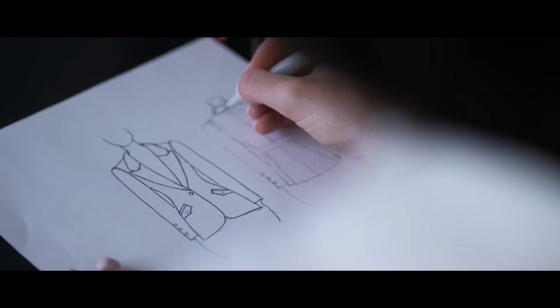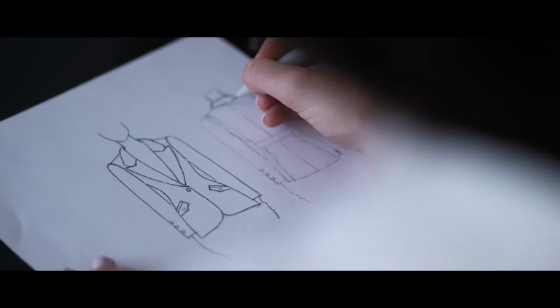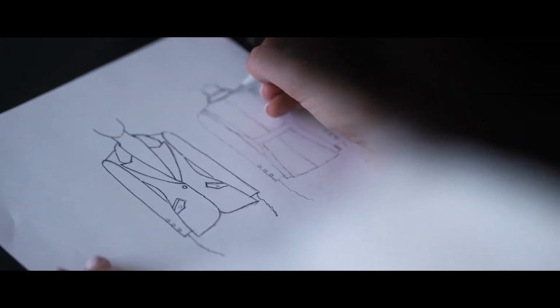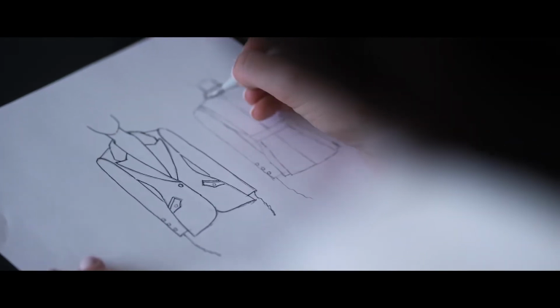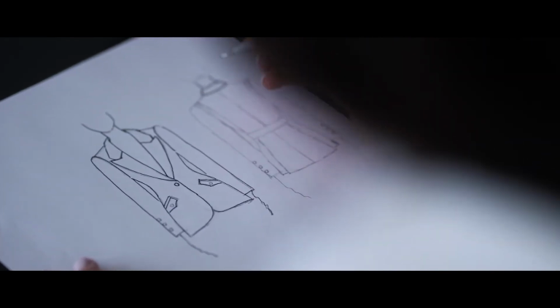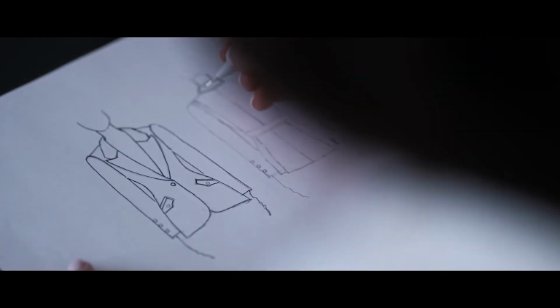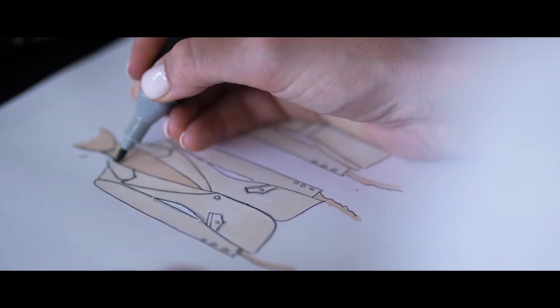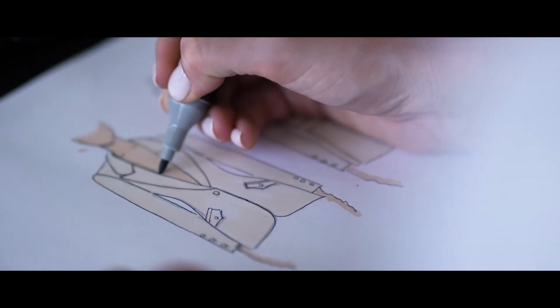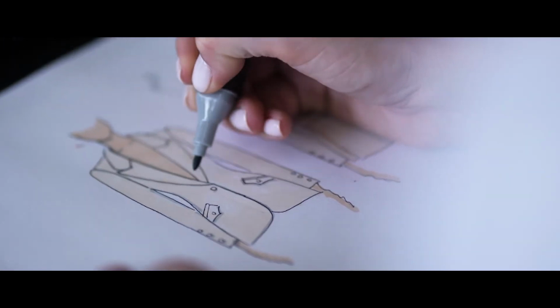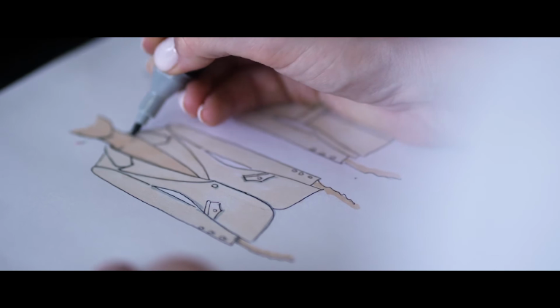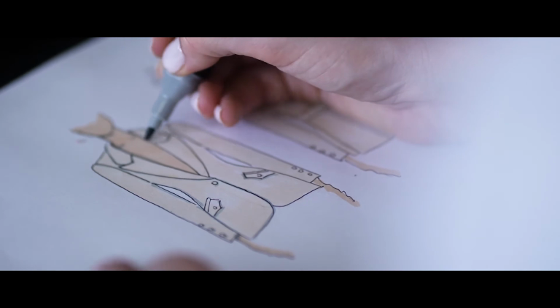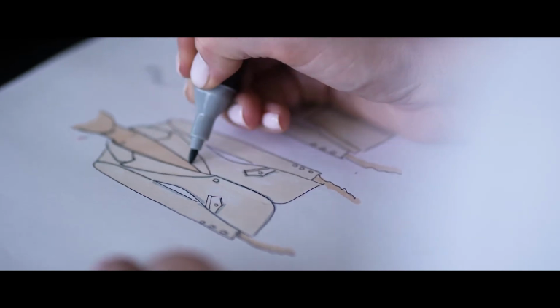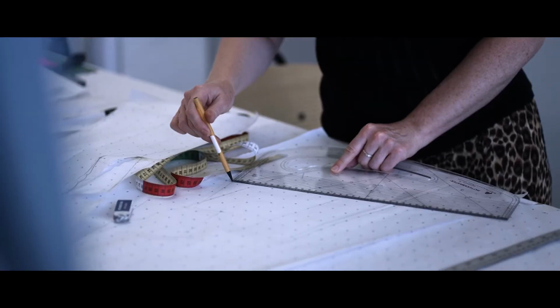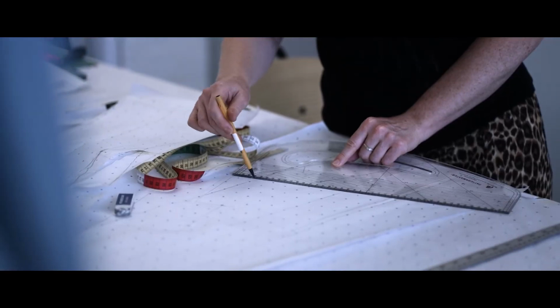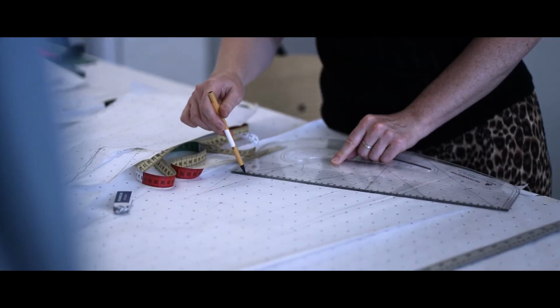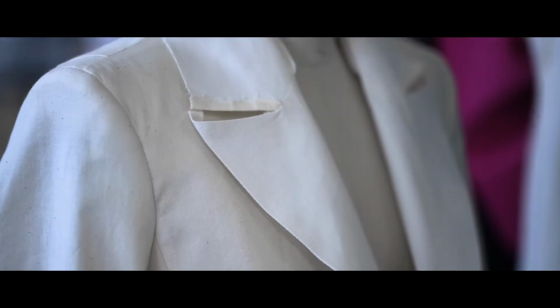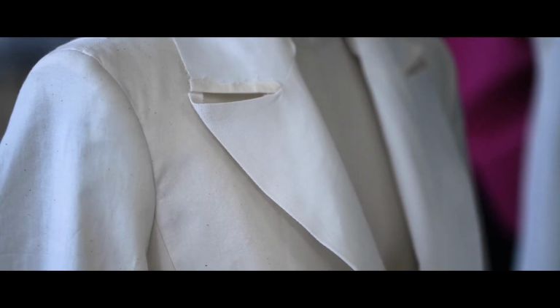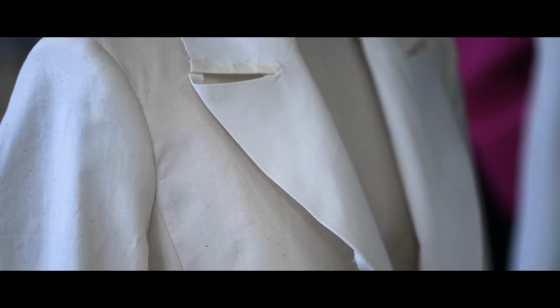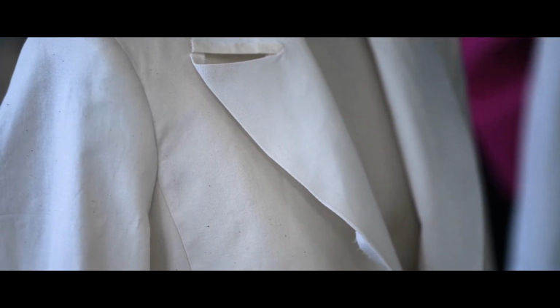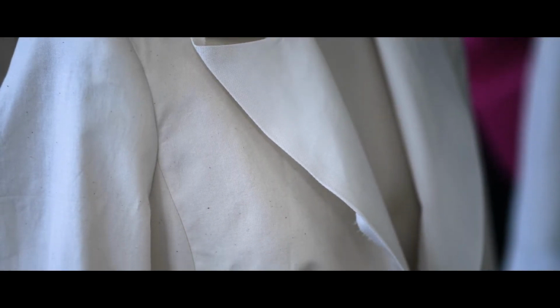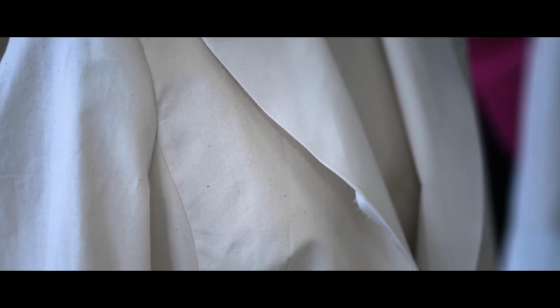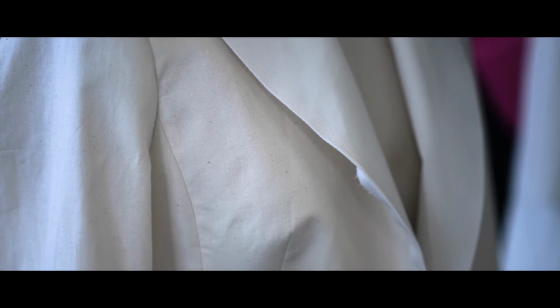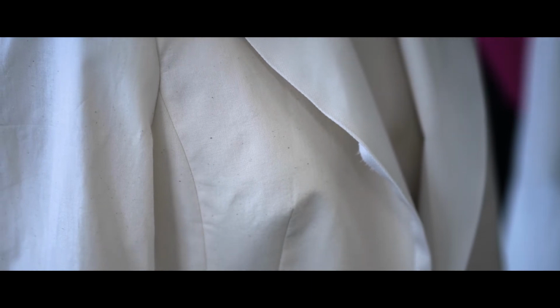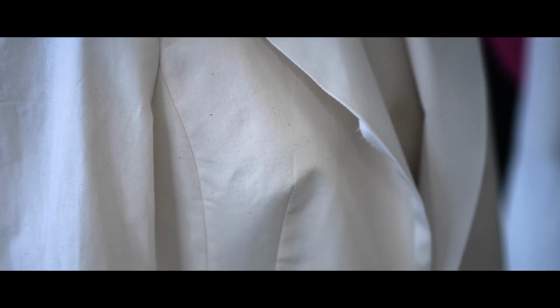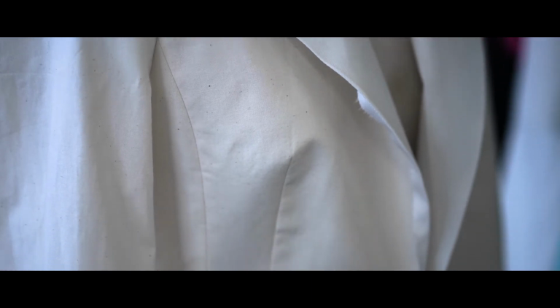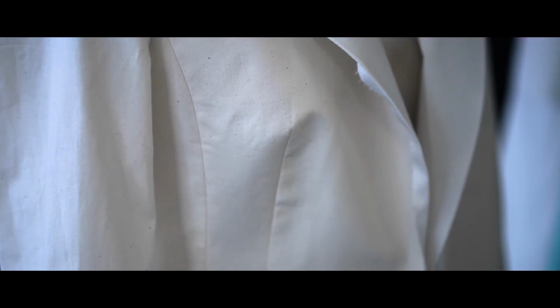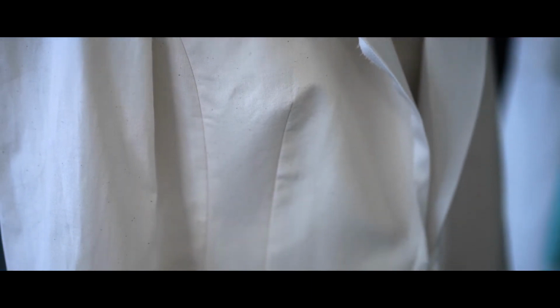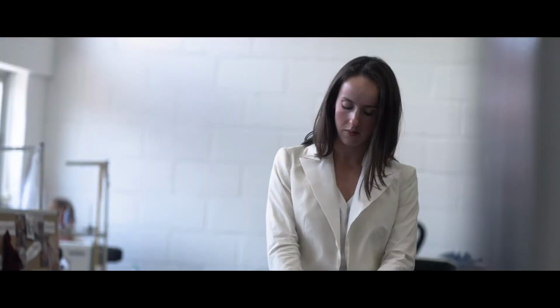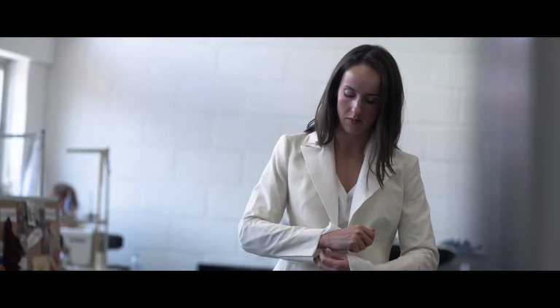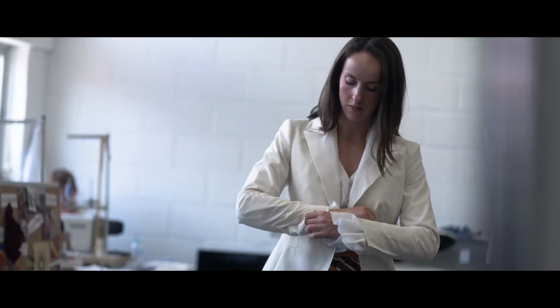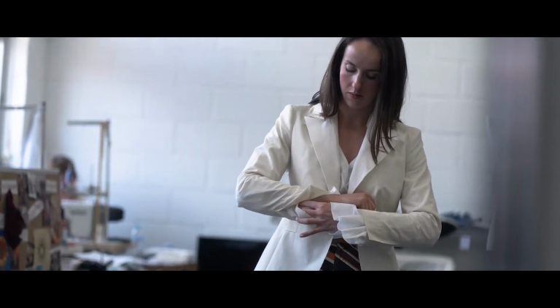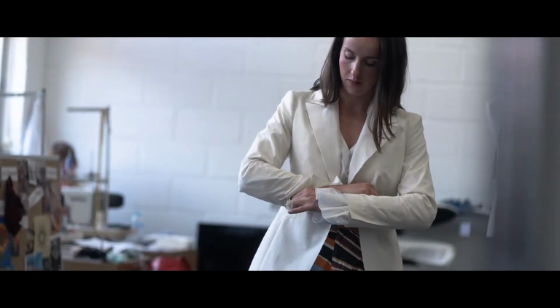The approach to this jacket is very sculptural. From the first sketch we draft the pattern, and it's composed of 11 panels around the body in total, so we can manipulate the fabric and mold it to our customer's figure.